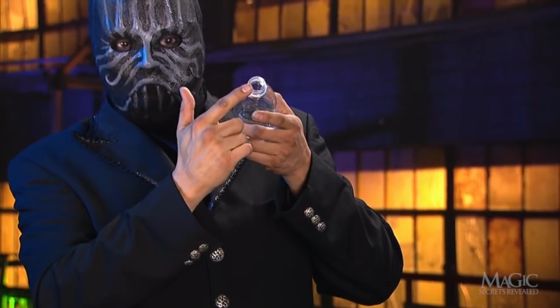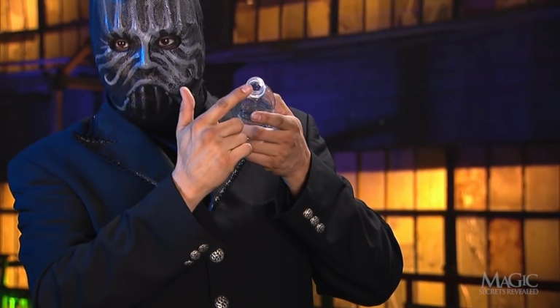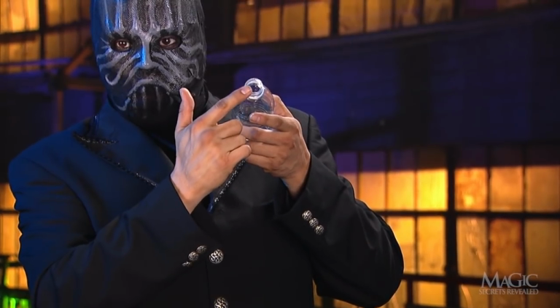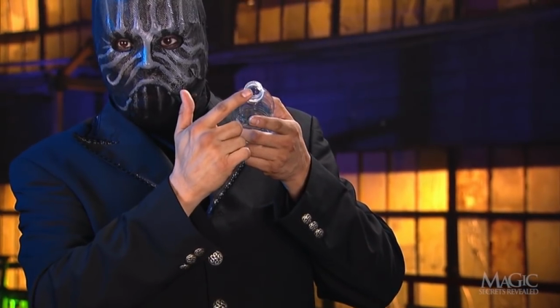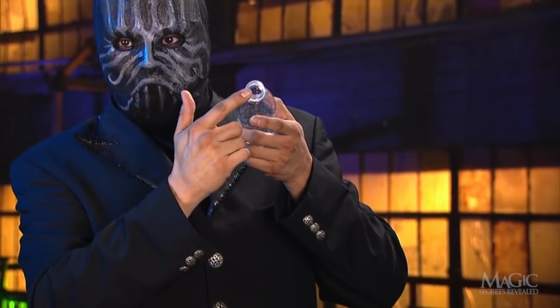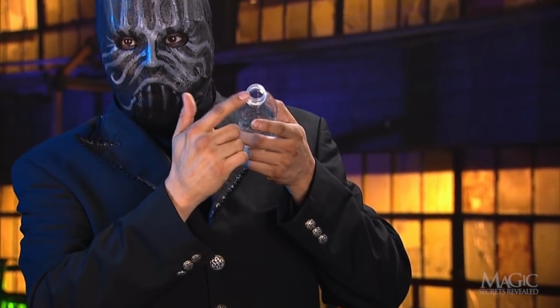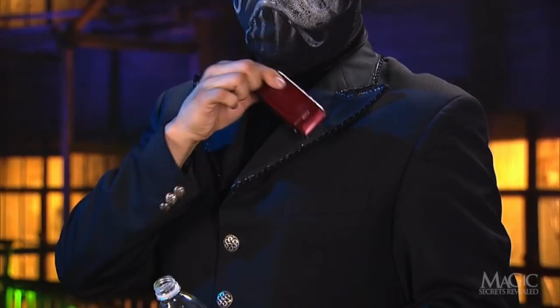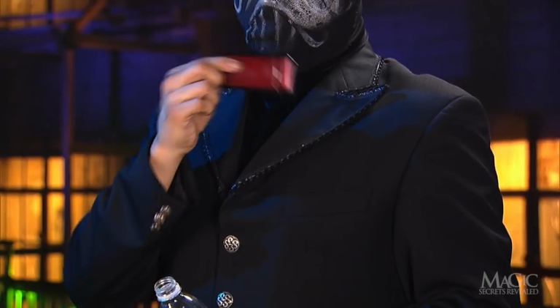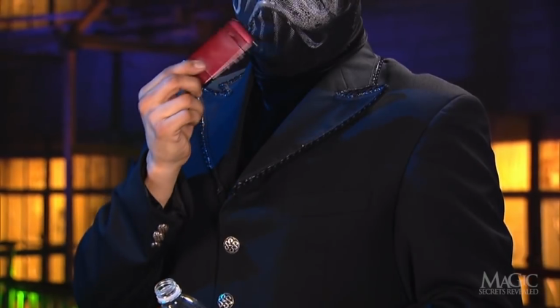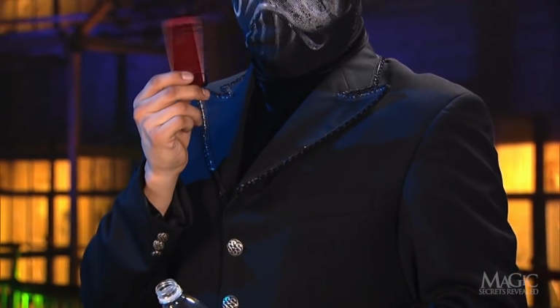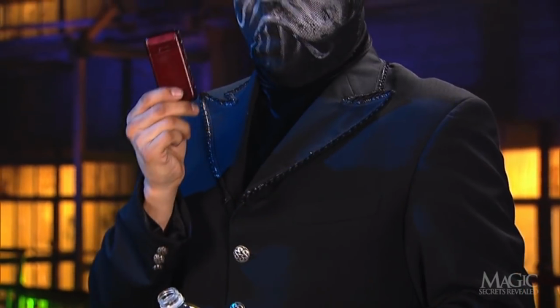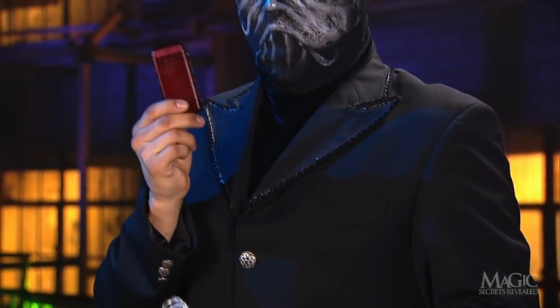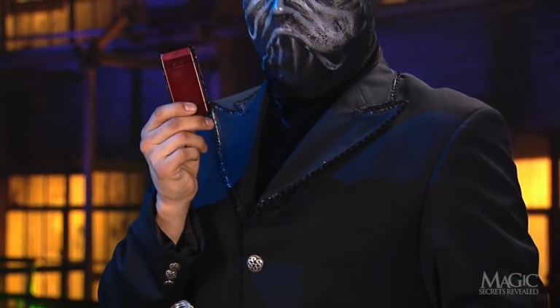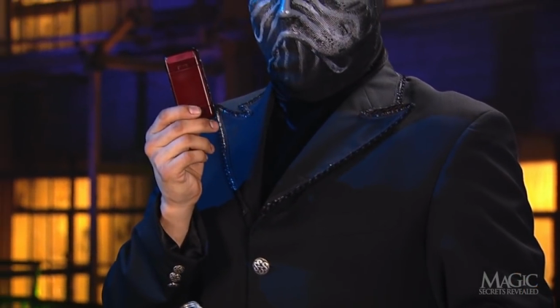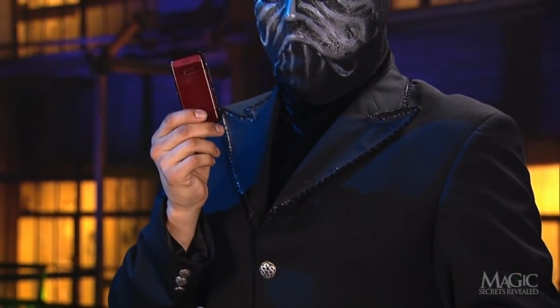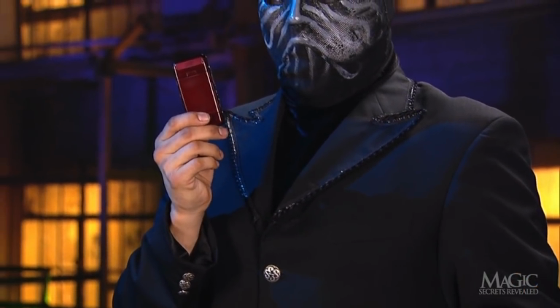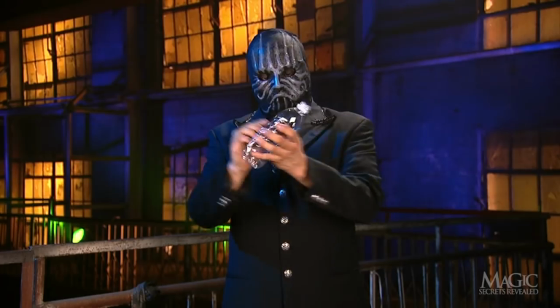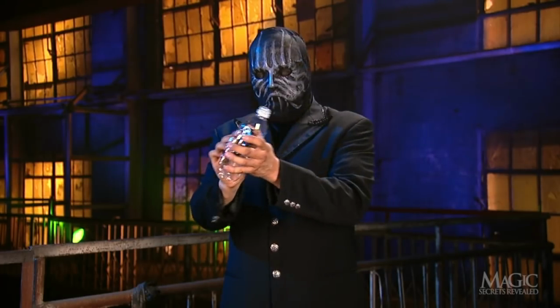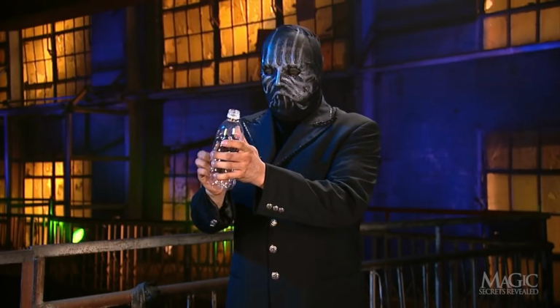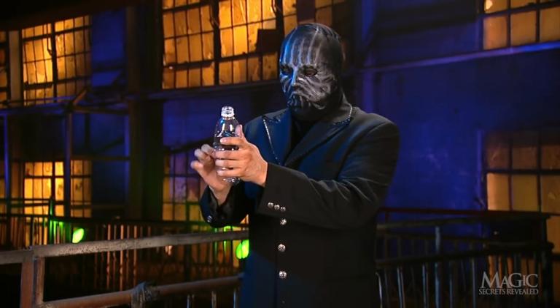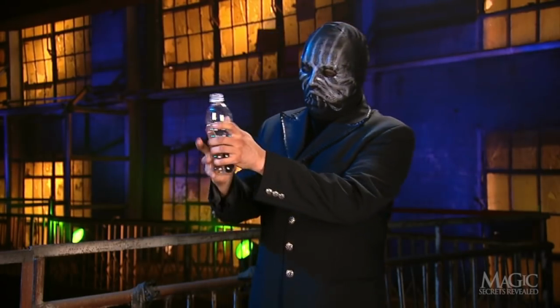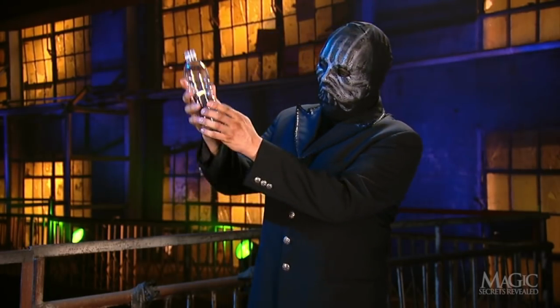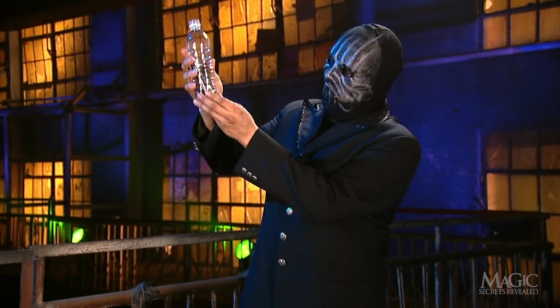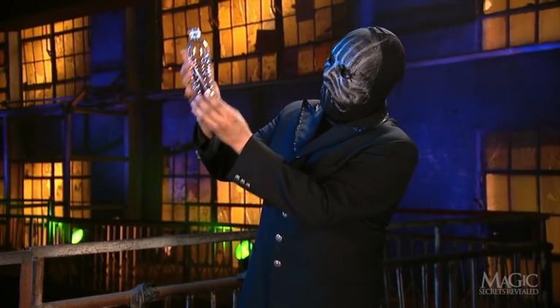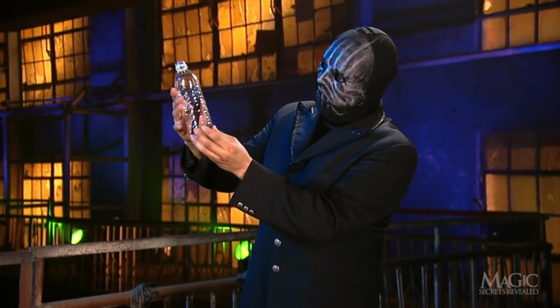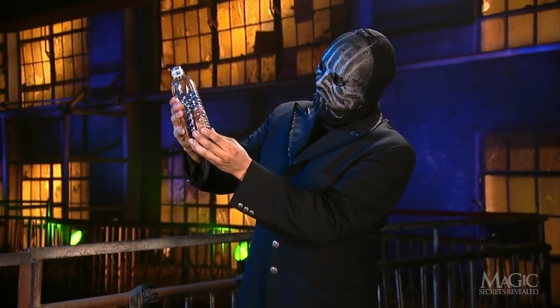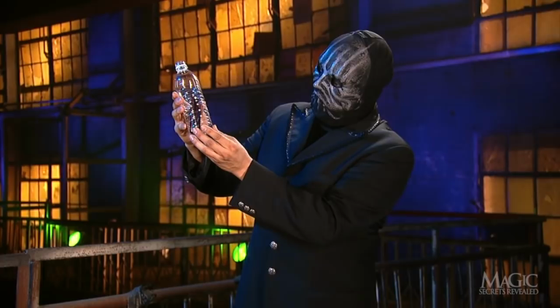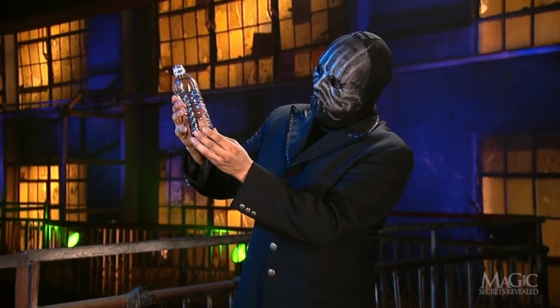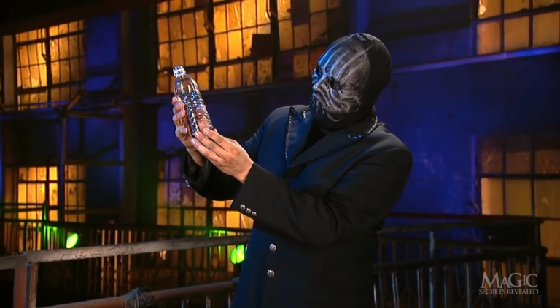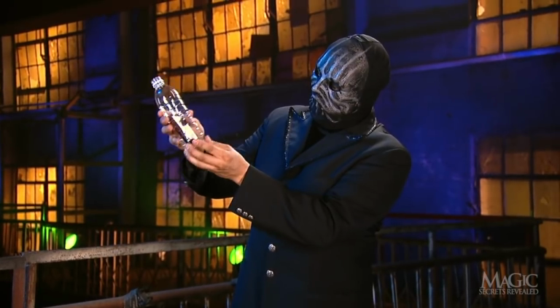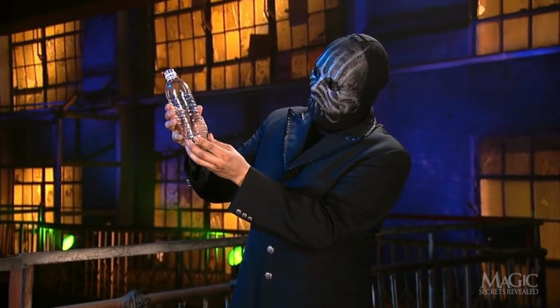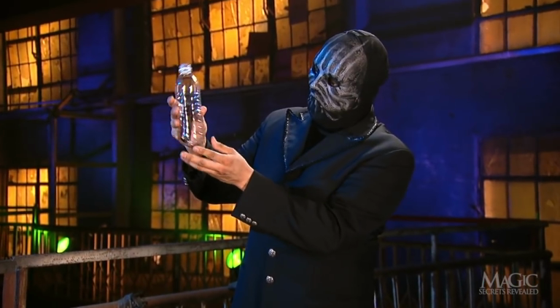How does the magician take an ordinary plastic water bottle and magically make his cell phone wind up inside? Here are the secrets.